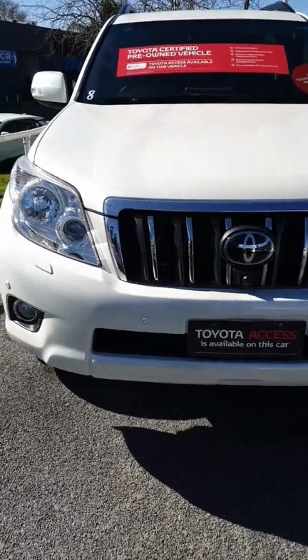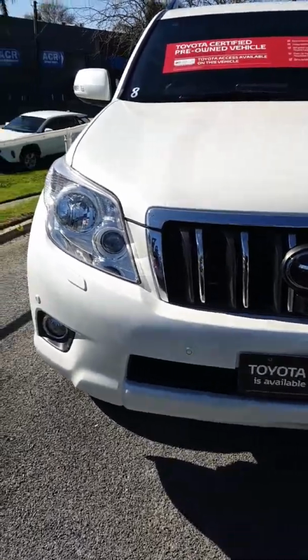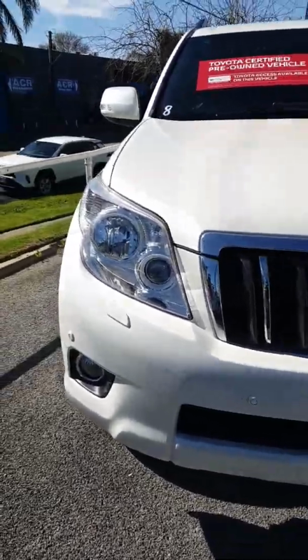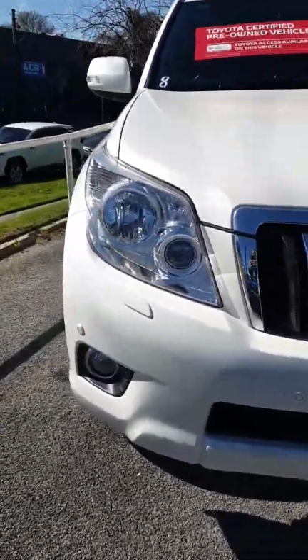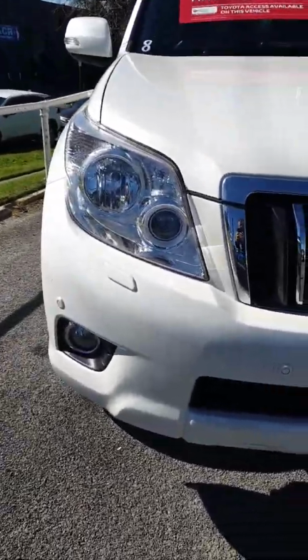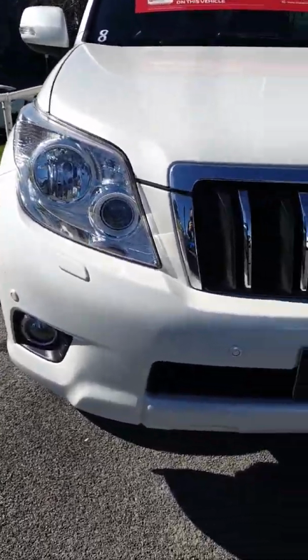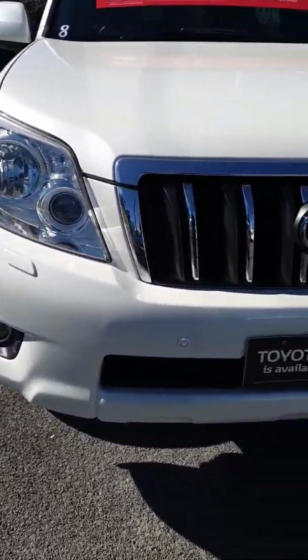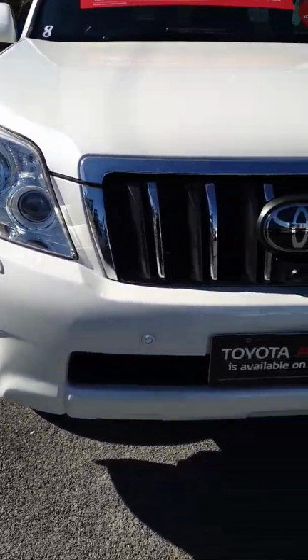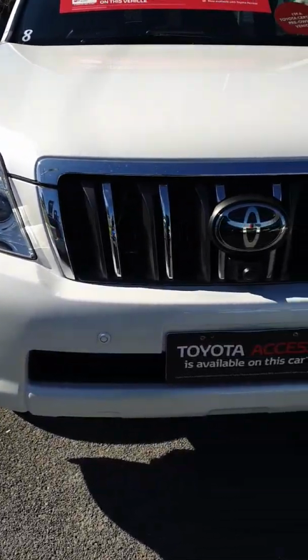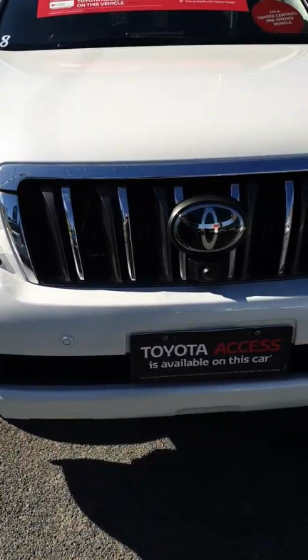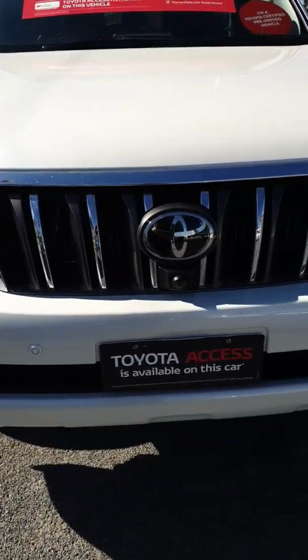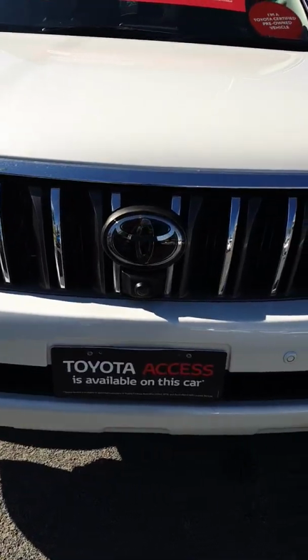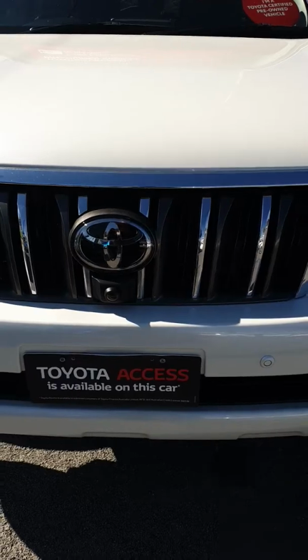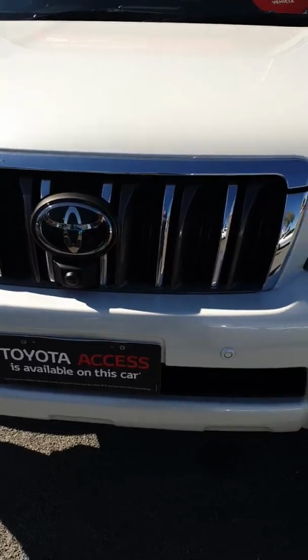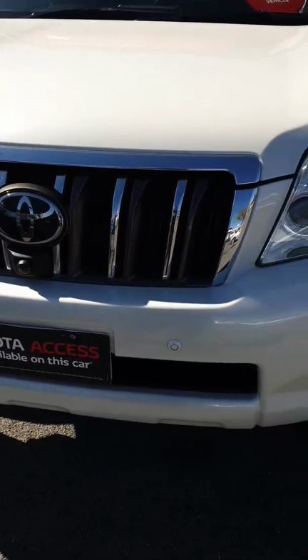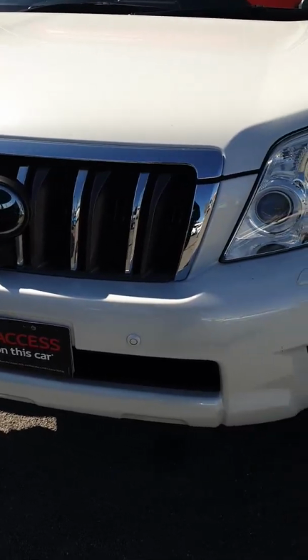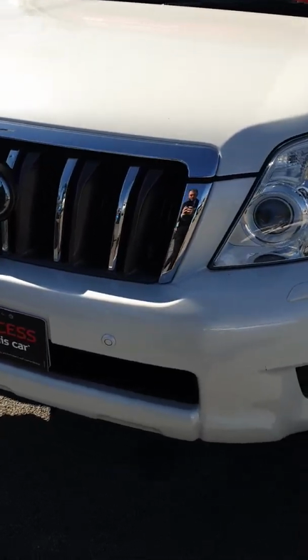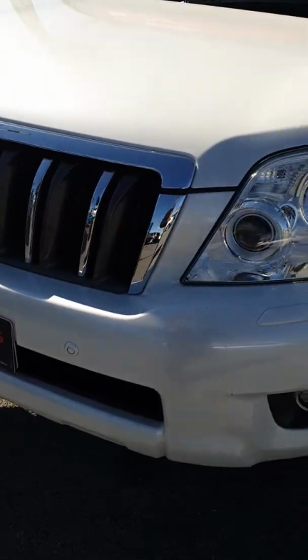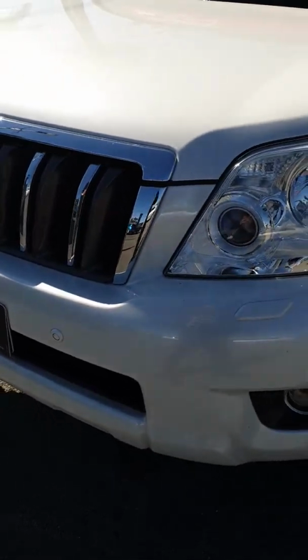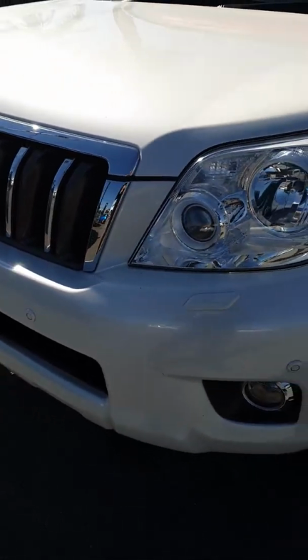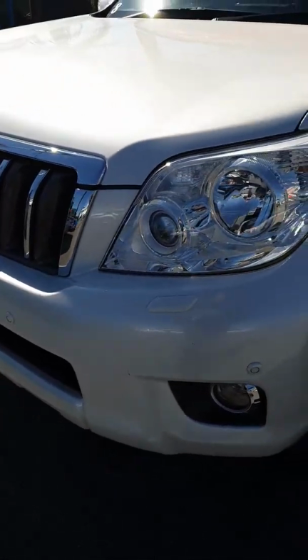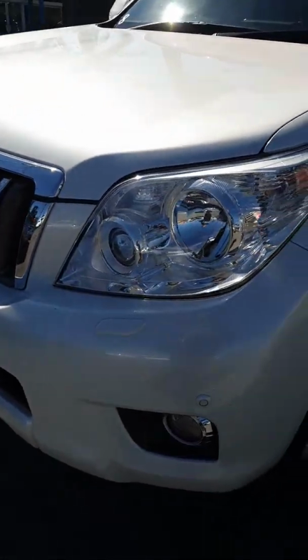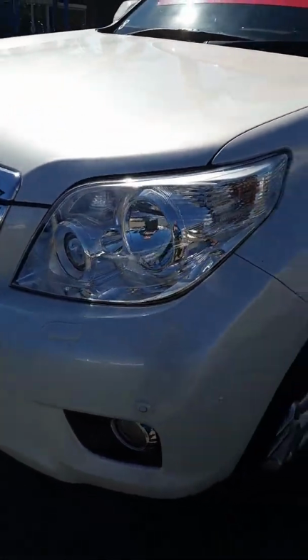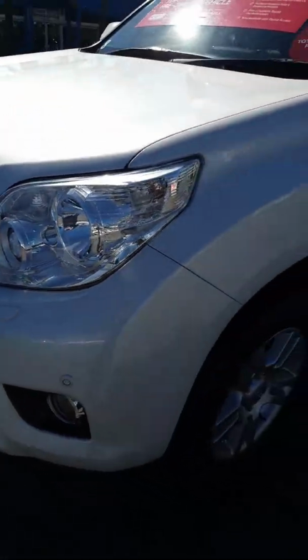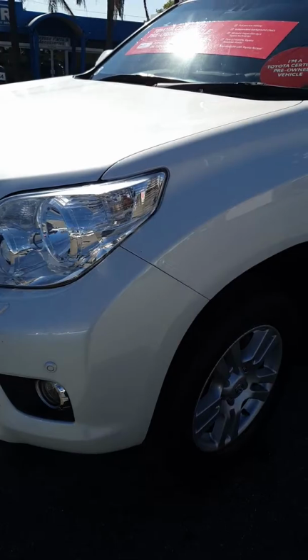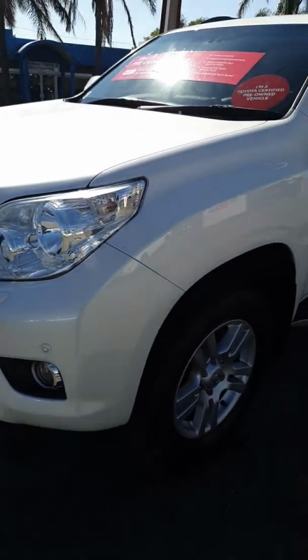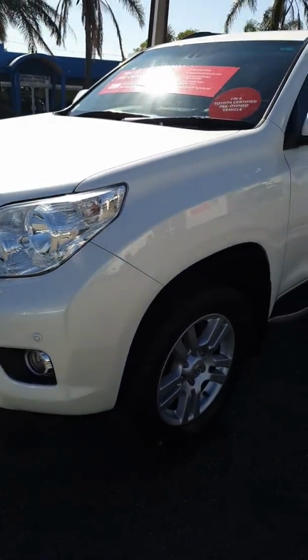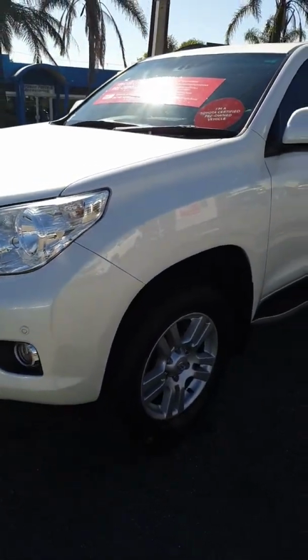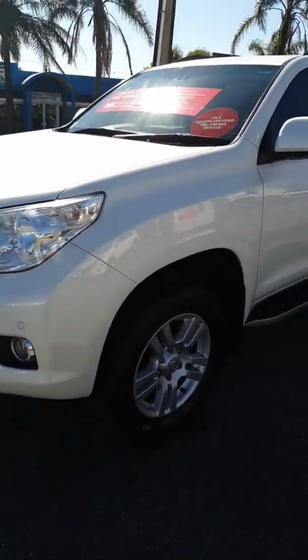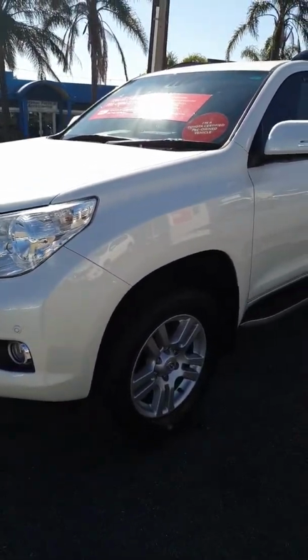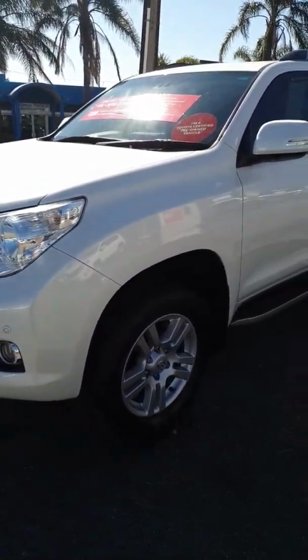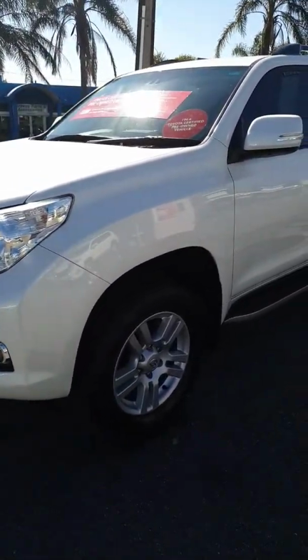Good morning, Trent. Nathan here from North Point Toyota in Adelaide. Just going to give you a quick walk-around video of the Prado that you've inquired on. Starting from the front bumper here.